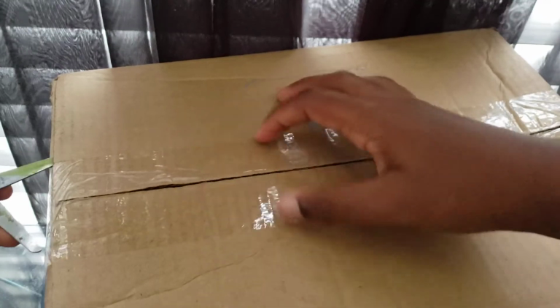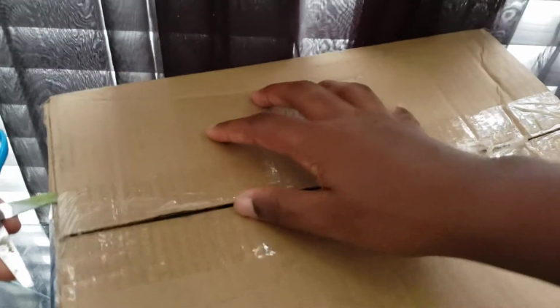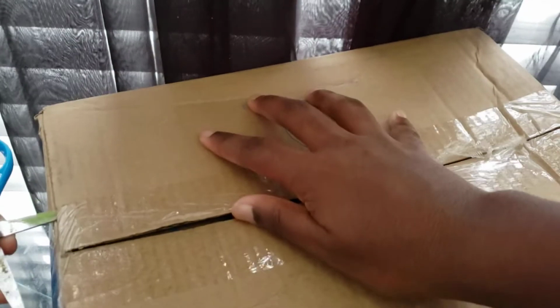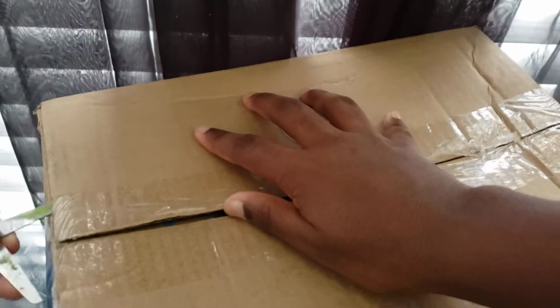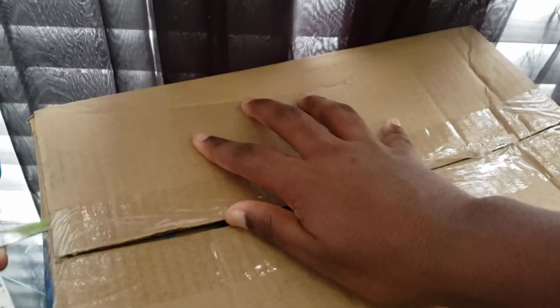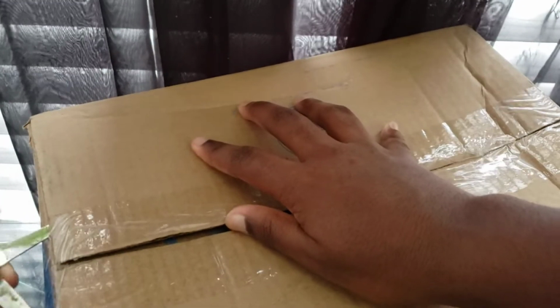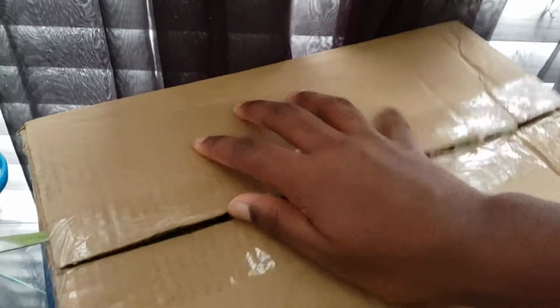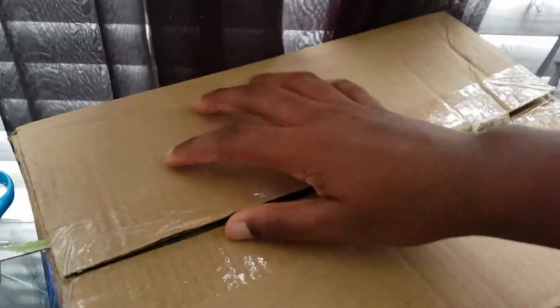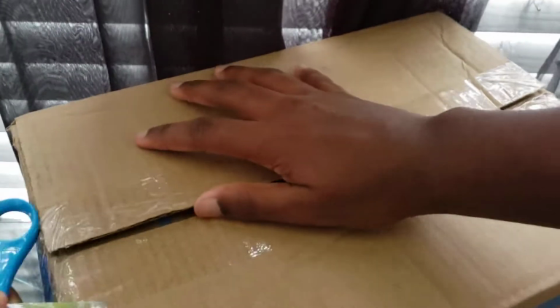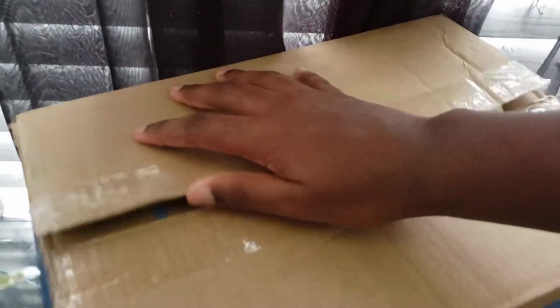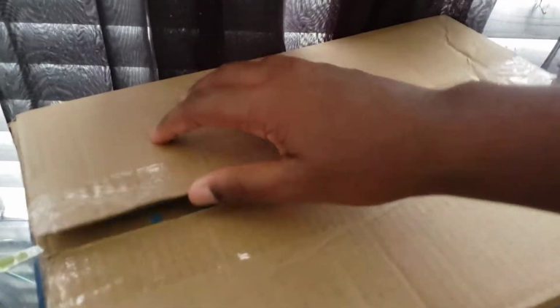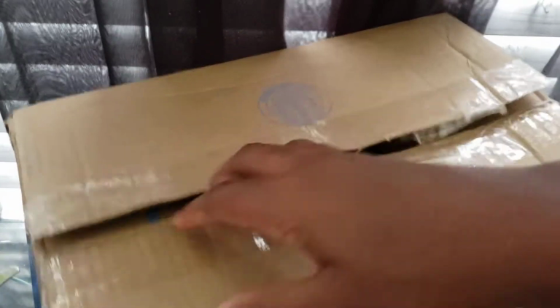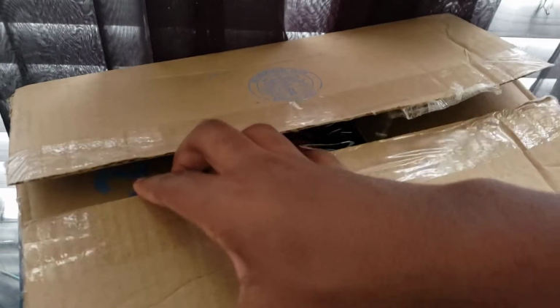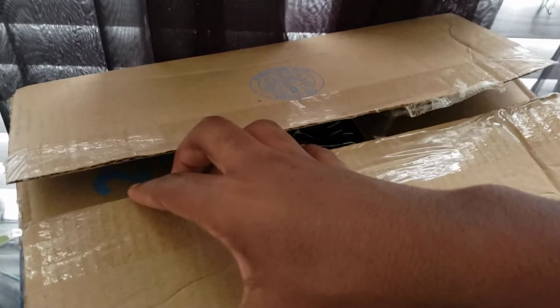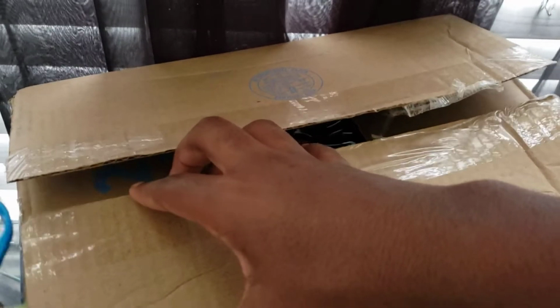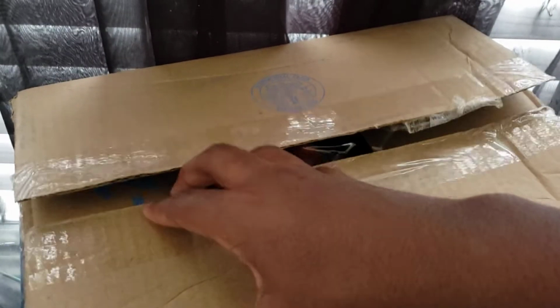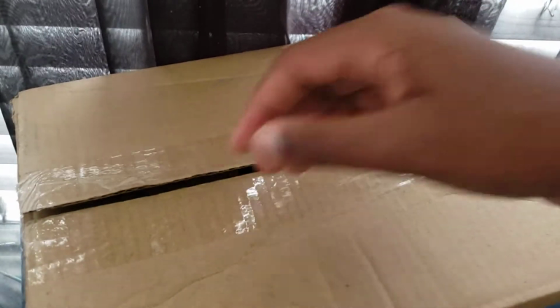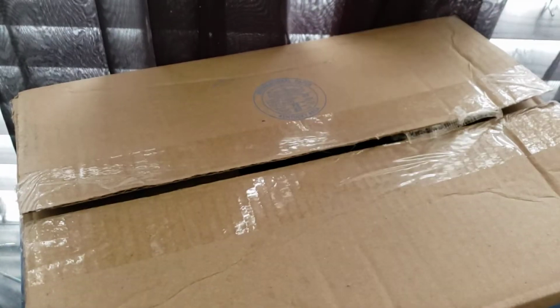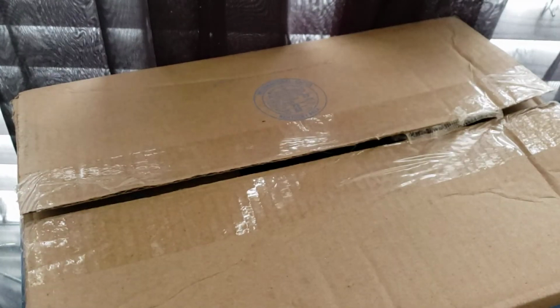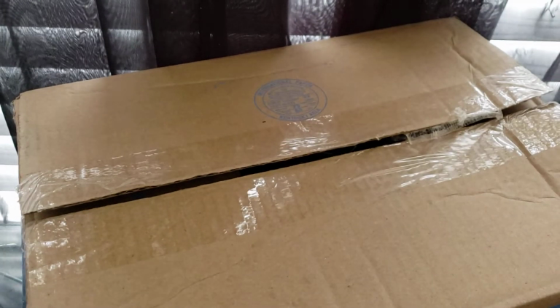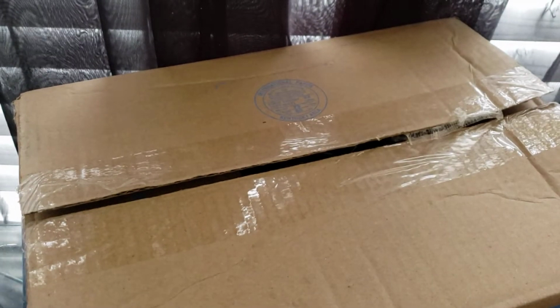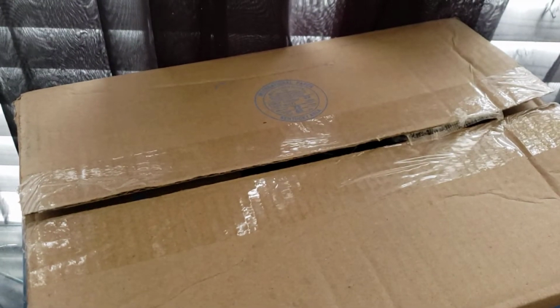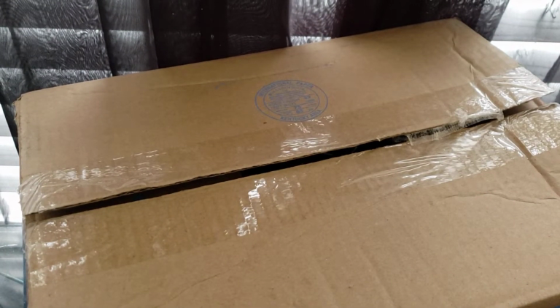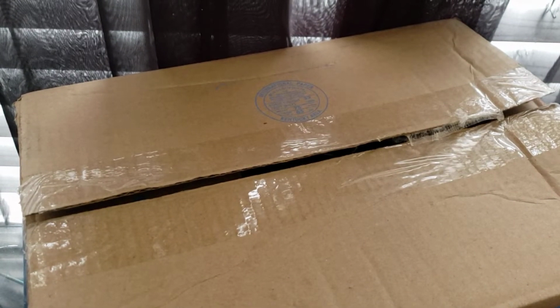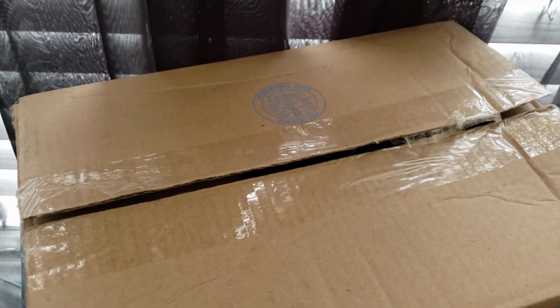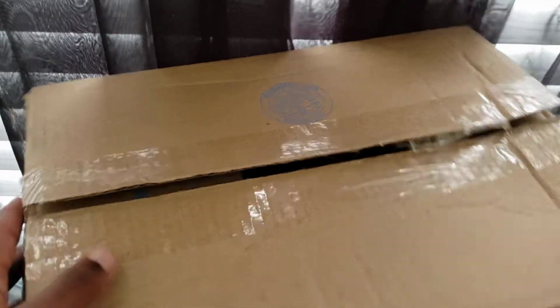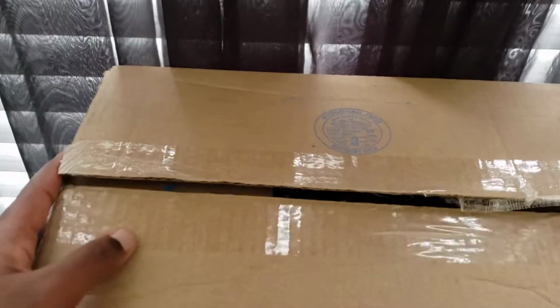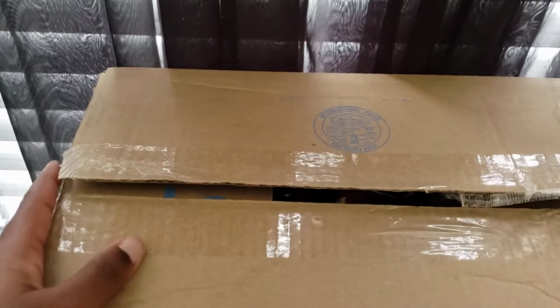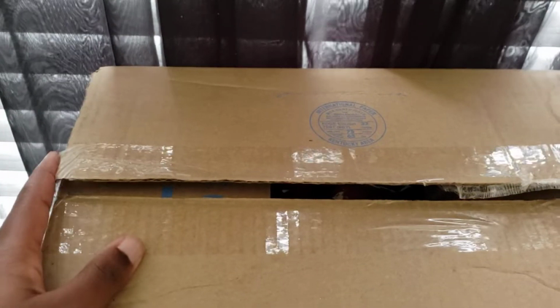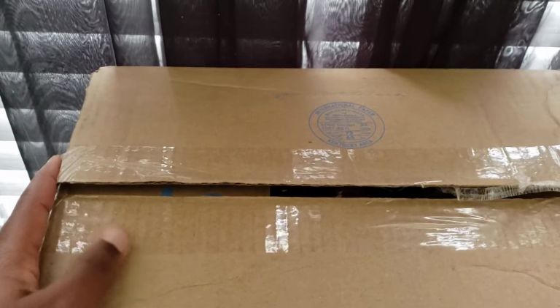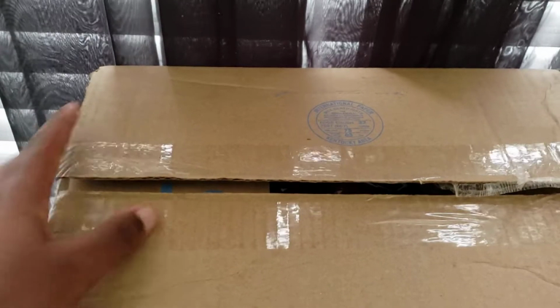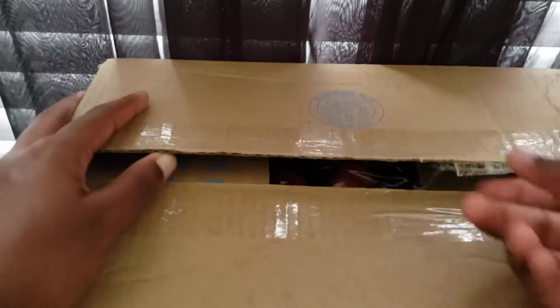I mean, I appreciate you guys — you love me as my fans — but that's why I'm opening it from the back side, from the bottom, so you guys don't see my address.